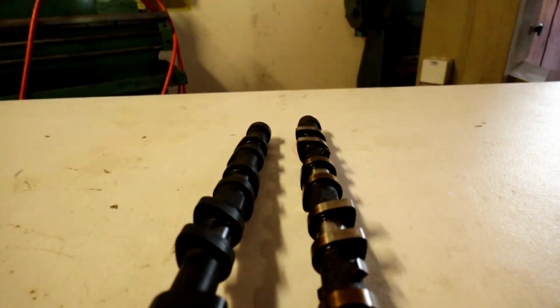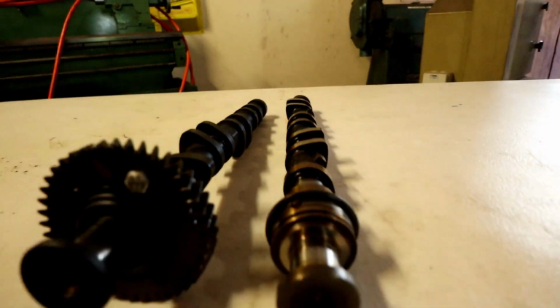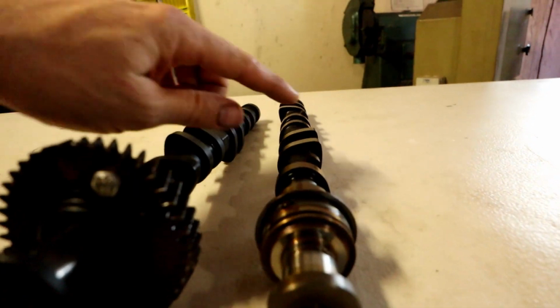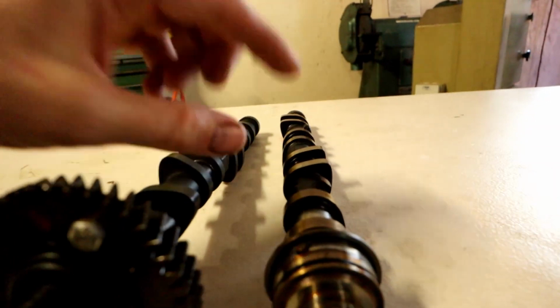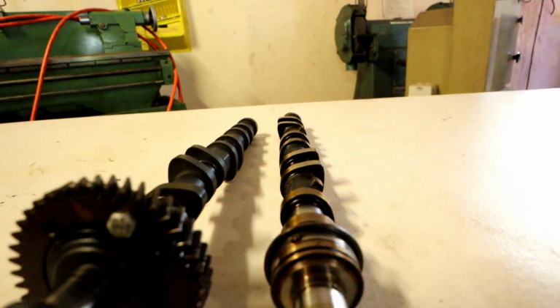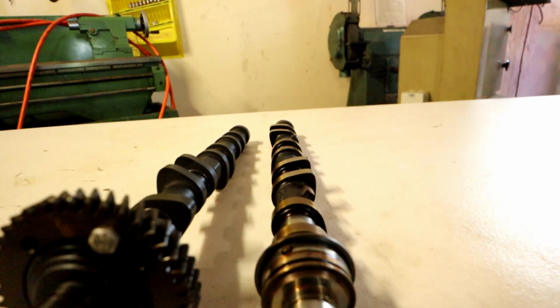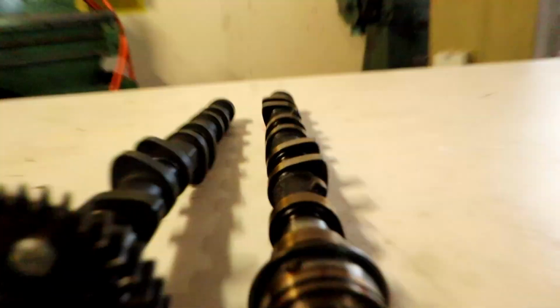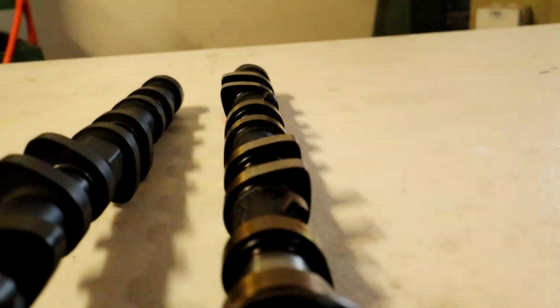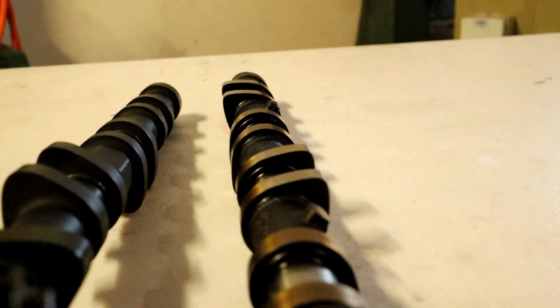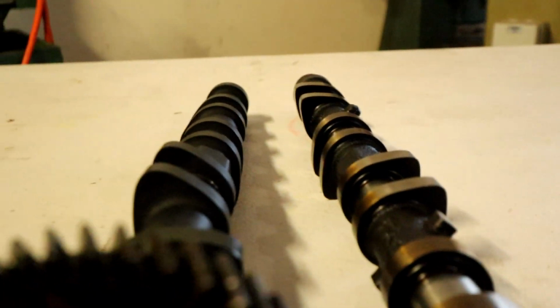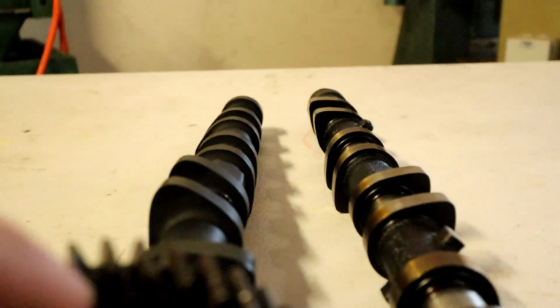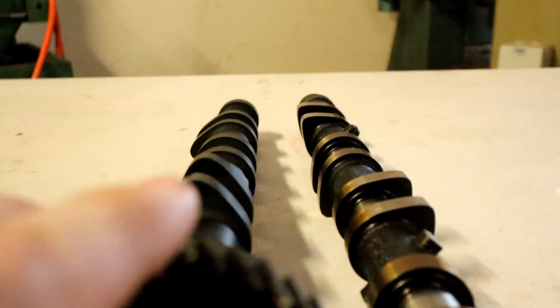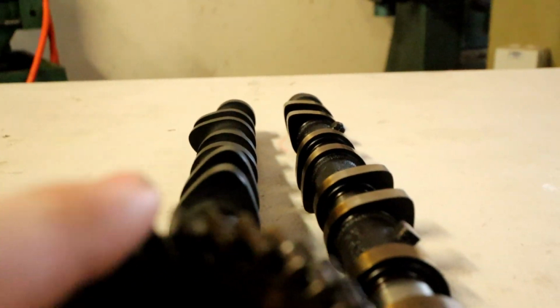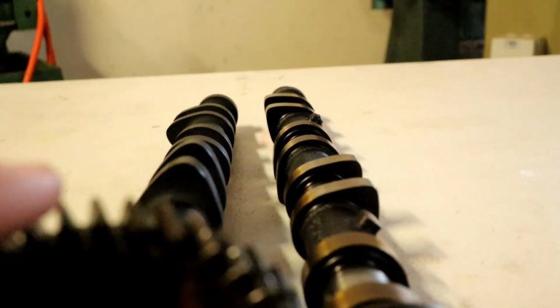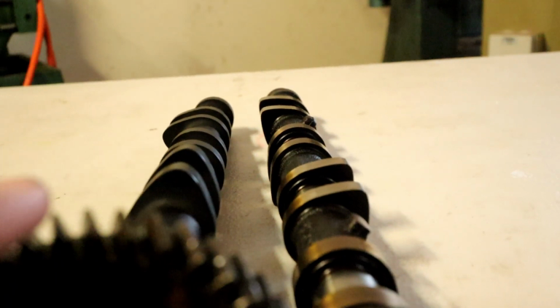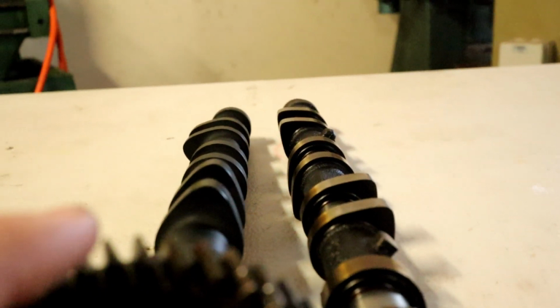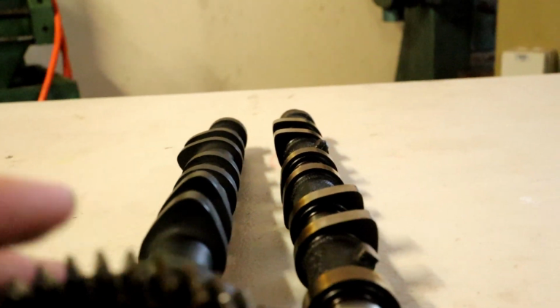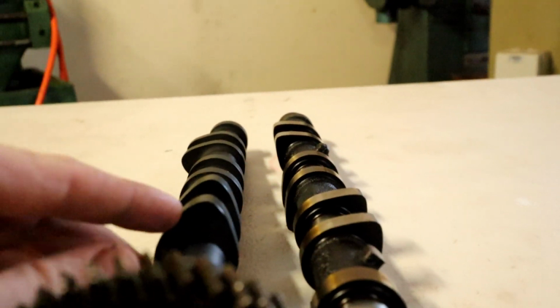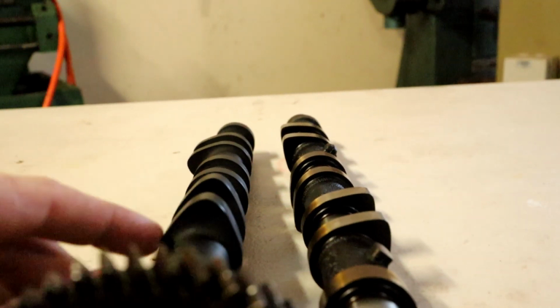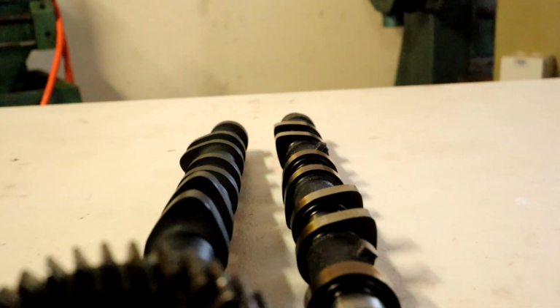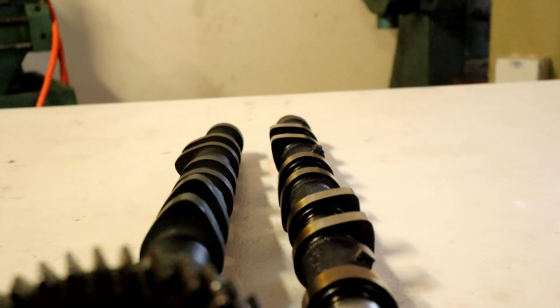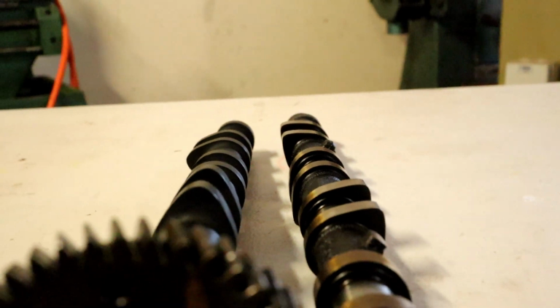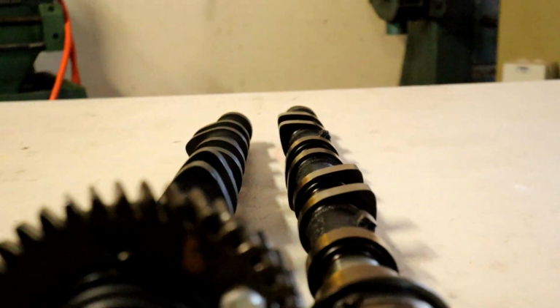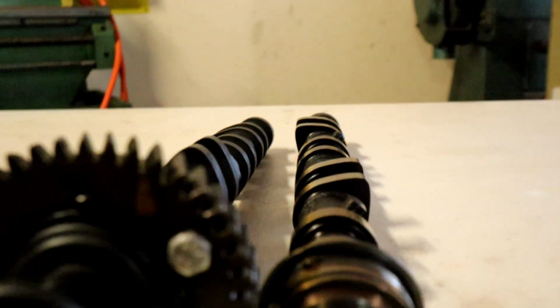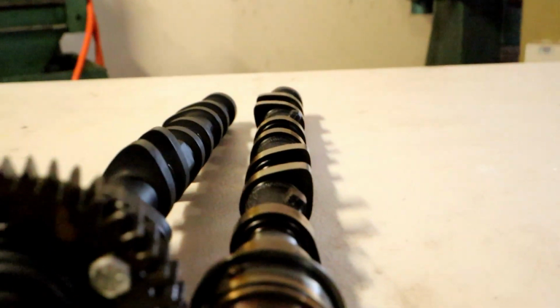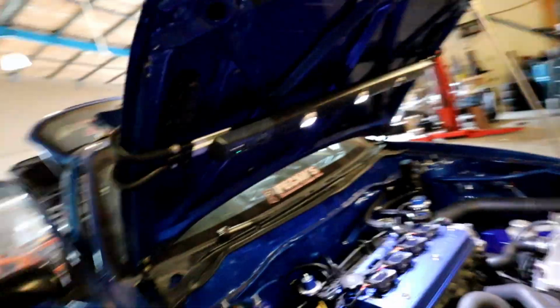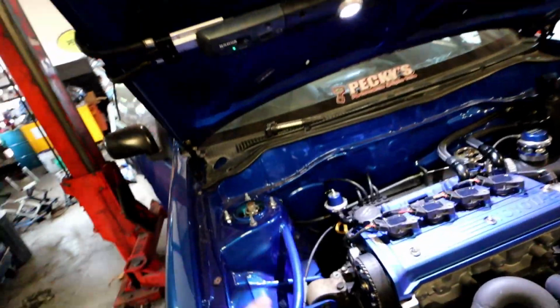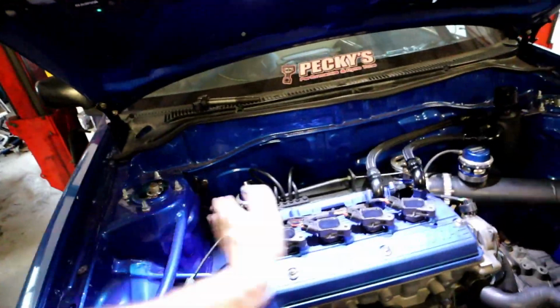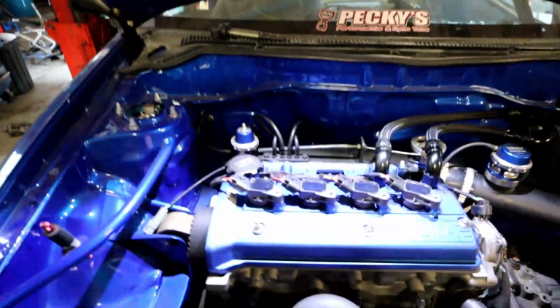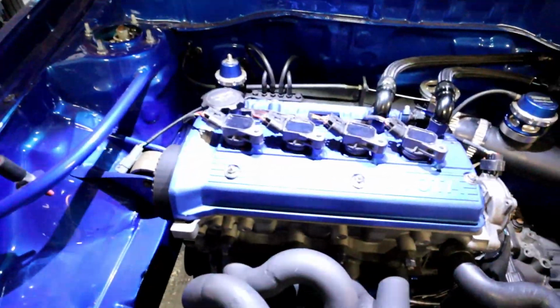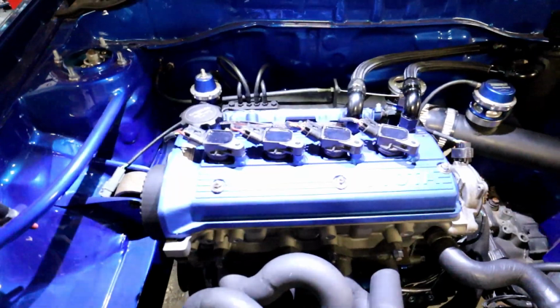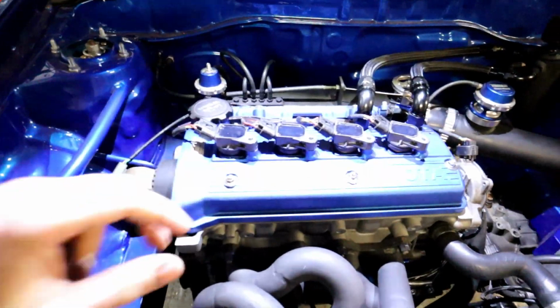You can tell the difference here — we've got a standard camshaft there versus this one, and the lobes on it are ginormous. We're going to be letting a lot more air in, there's a lot more duration, and the valve's going to be open for a lot longer. So it's time now — we'll pull the rocker cover off and get the old cam out.